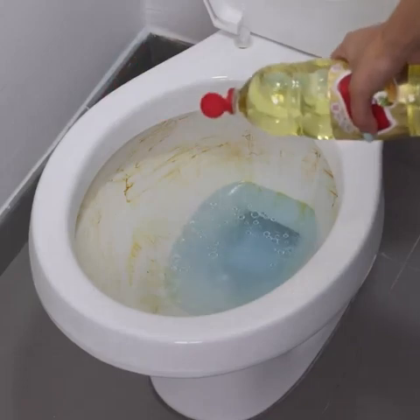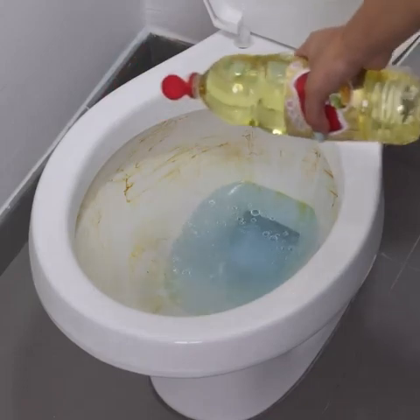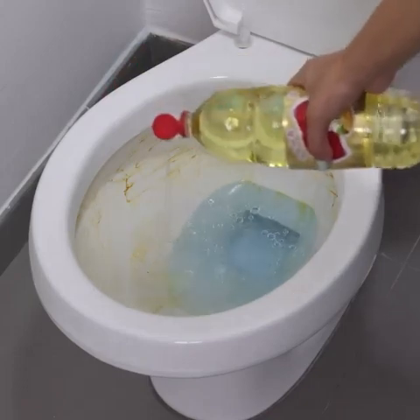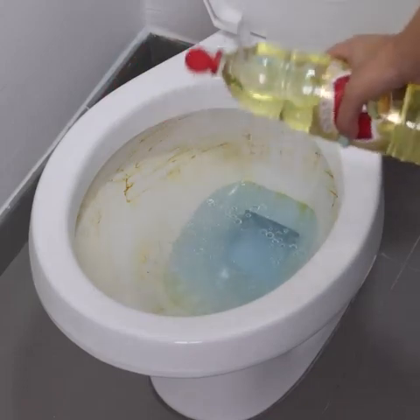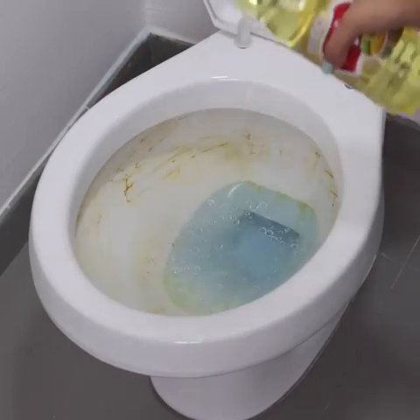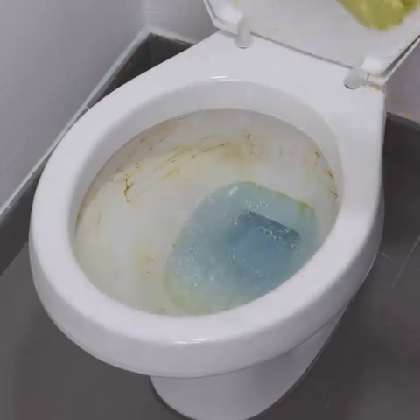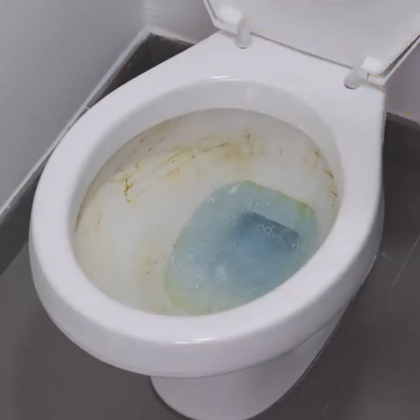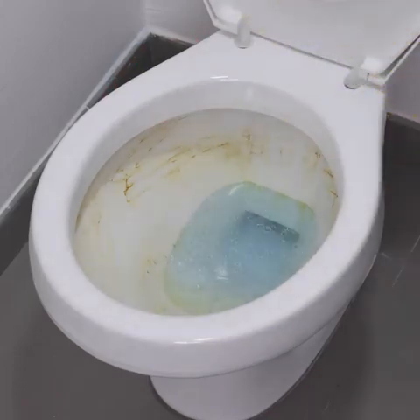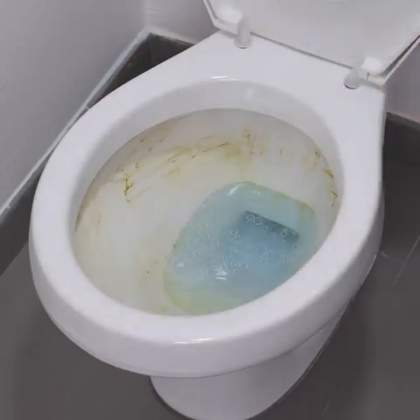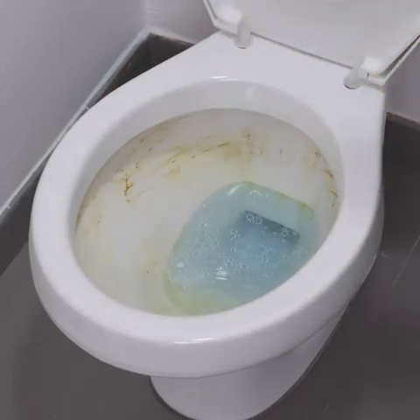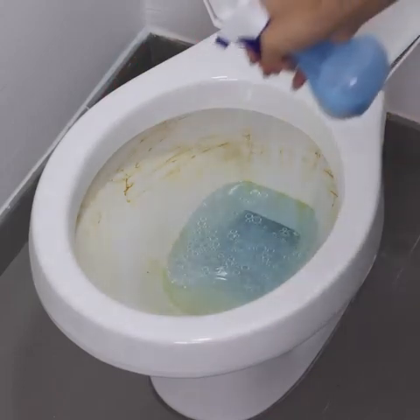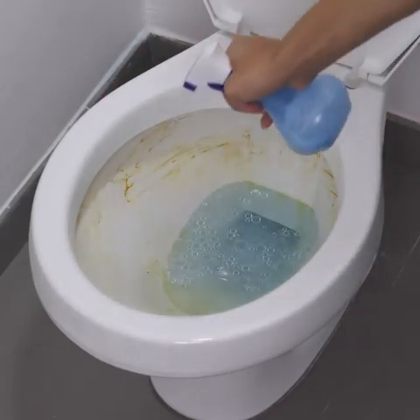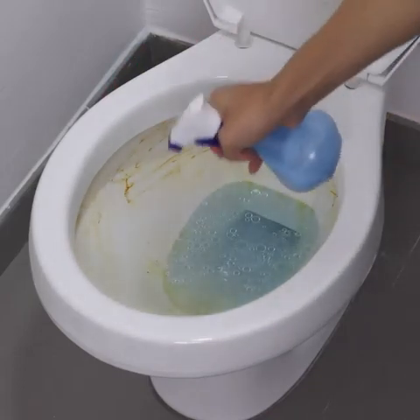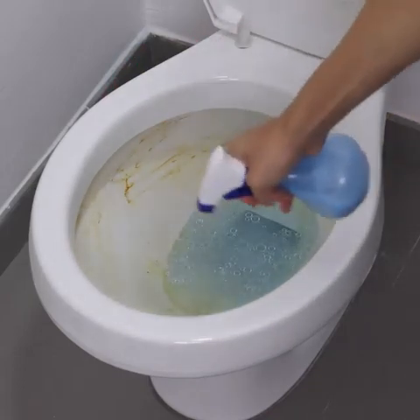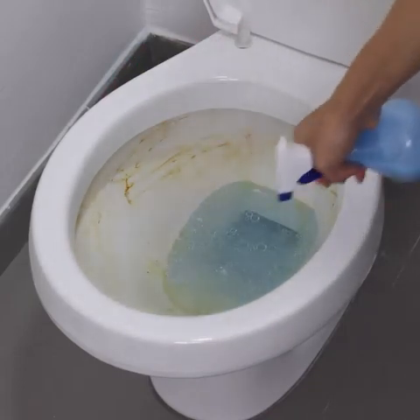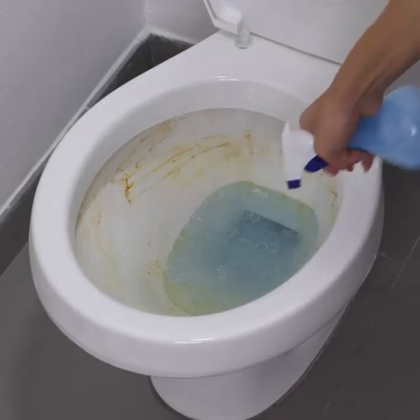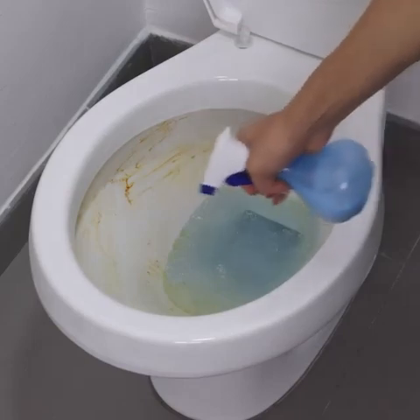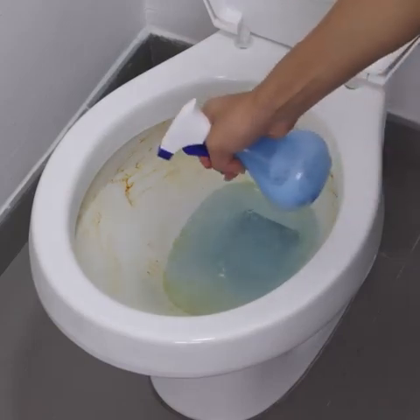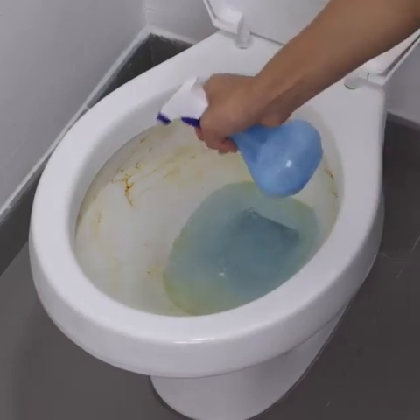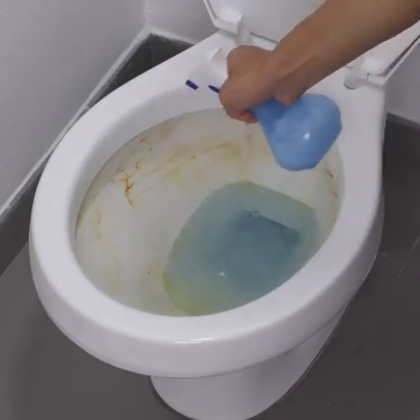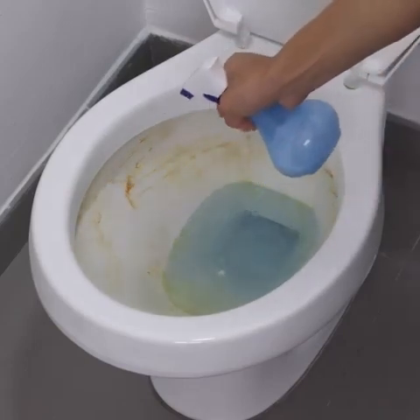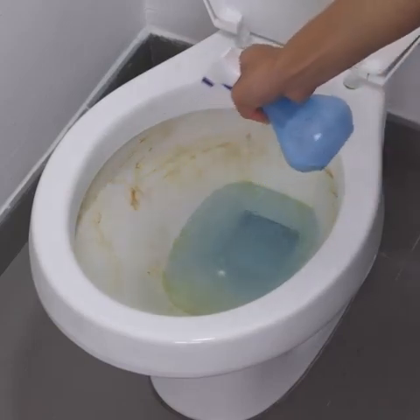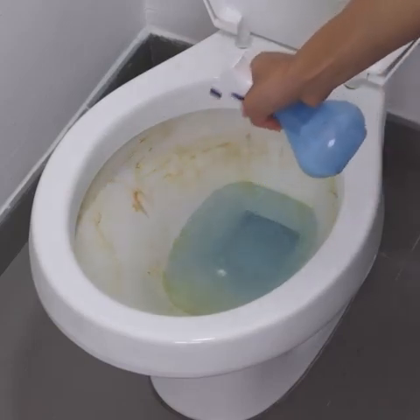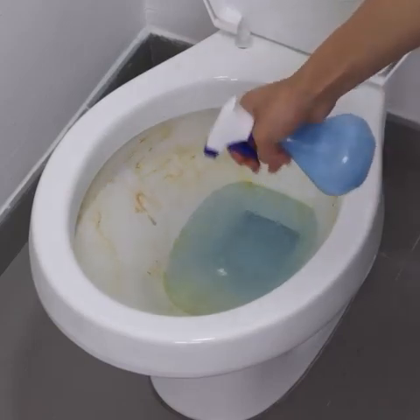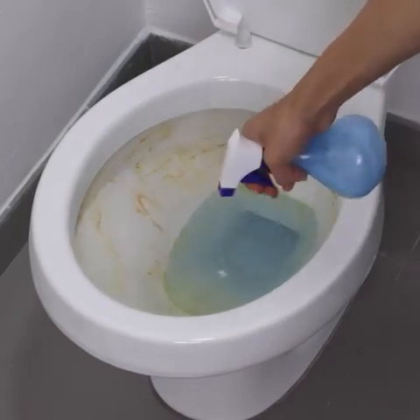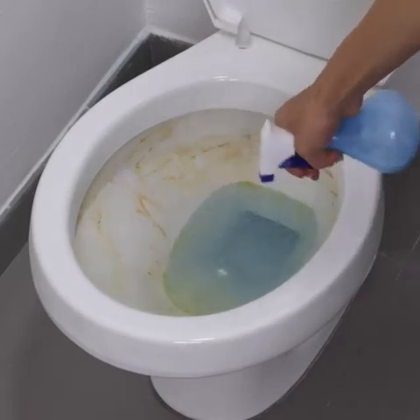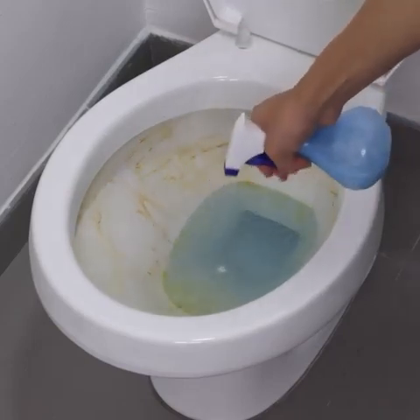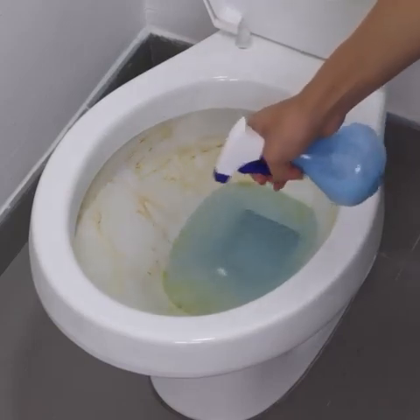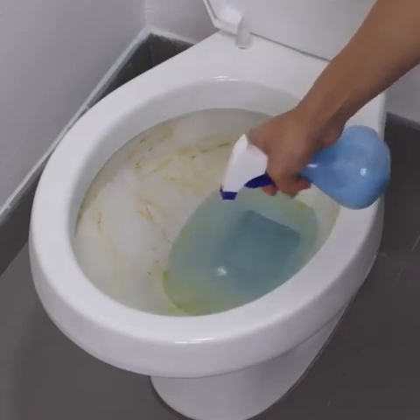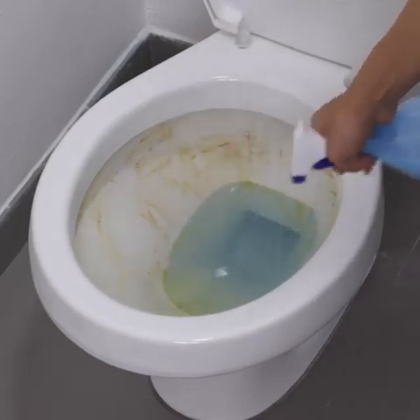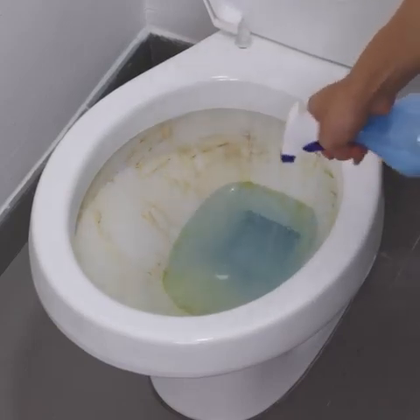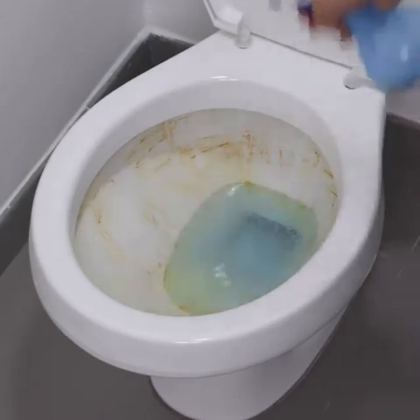To facilitate the application of this product, I will use a spray bottle to avoid waste. I will pour all the liquid in with the help of a funnel. You can already see that this product is totally different from the conventional products we buy in the market.